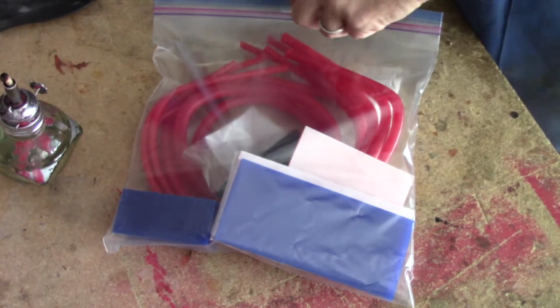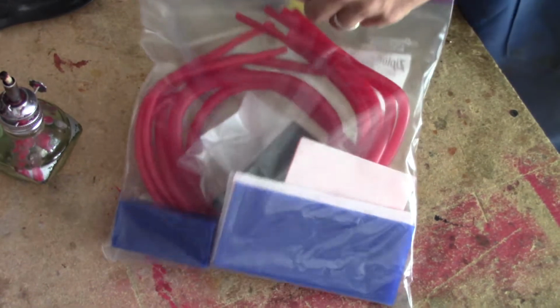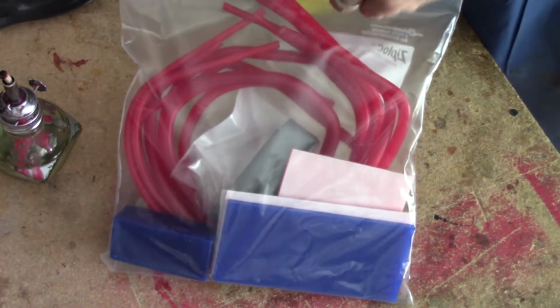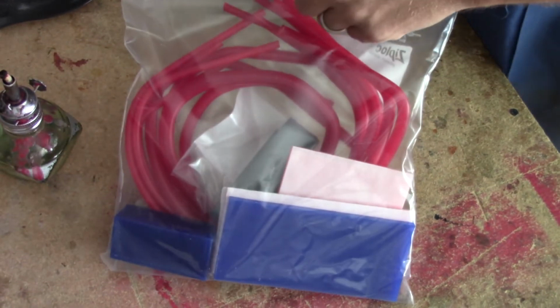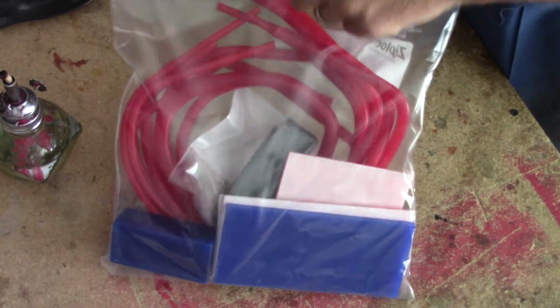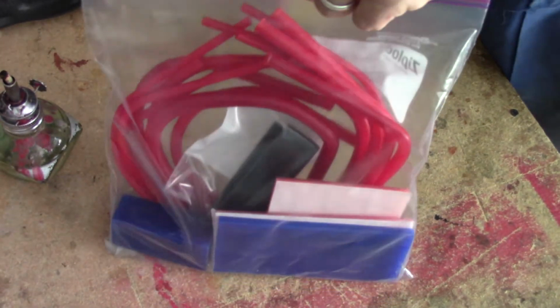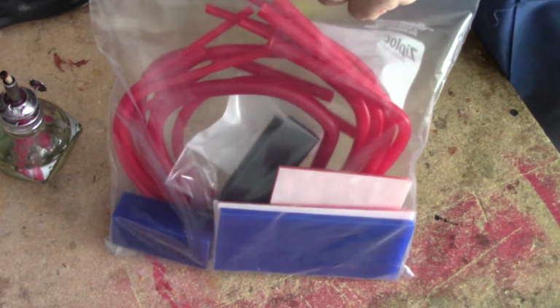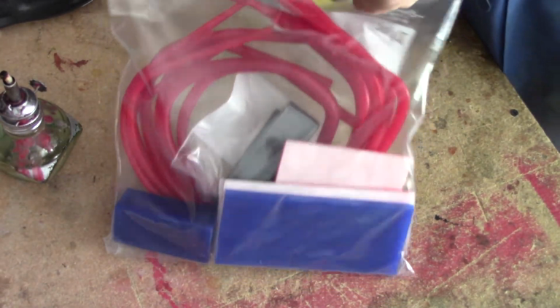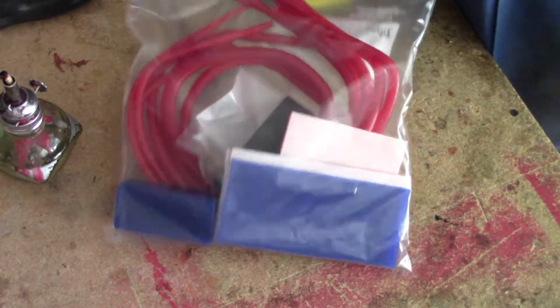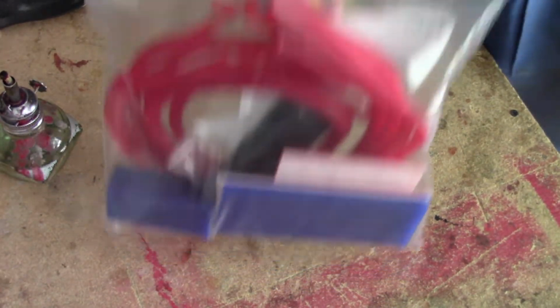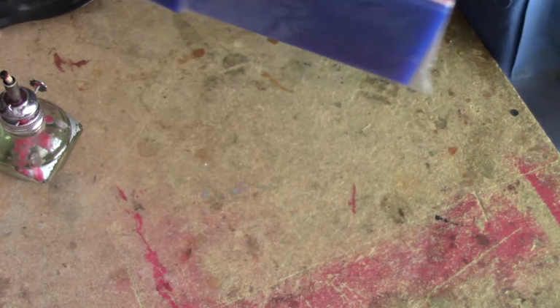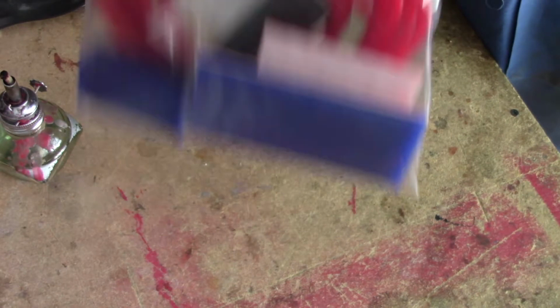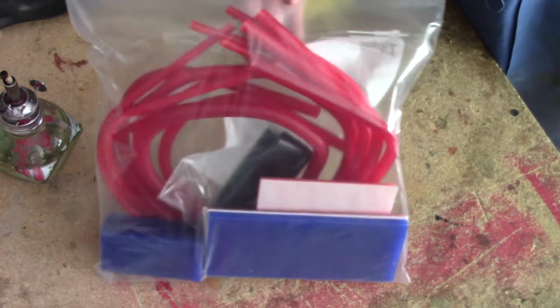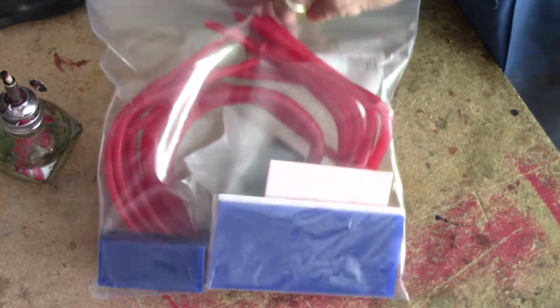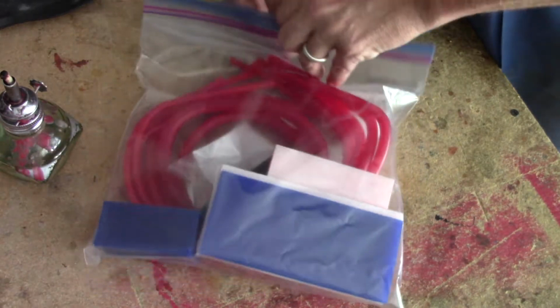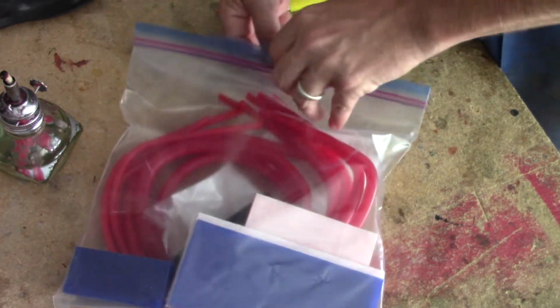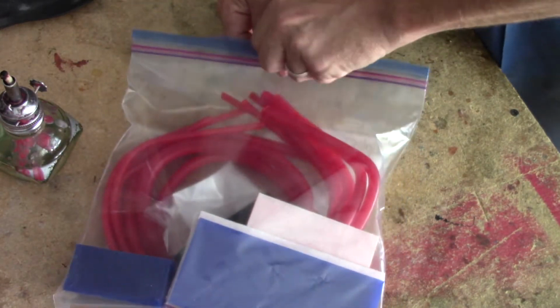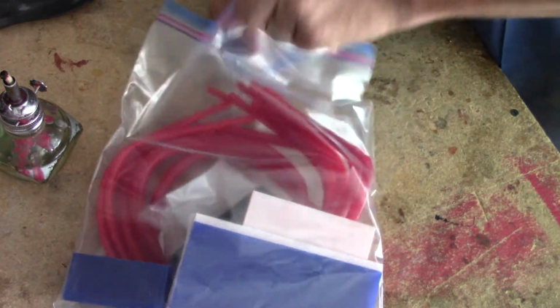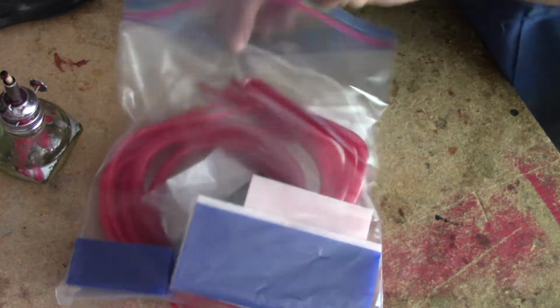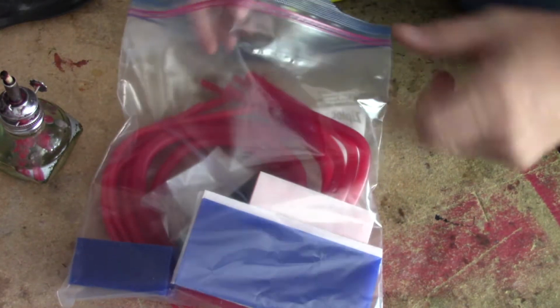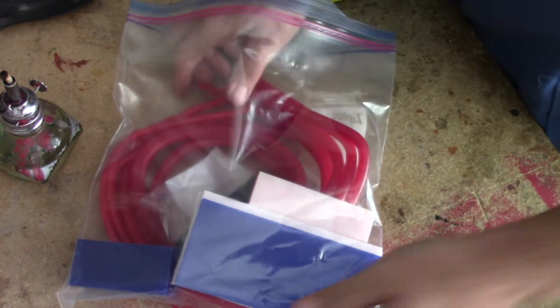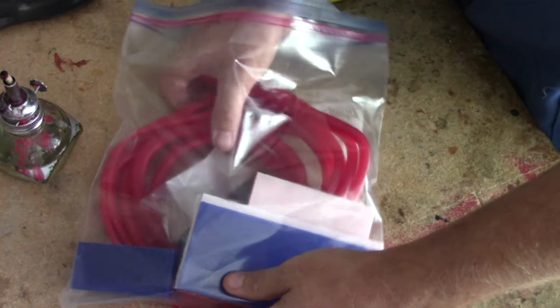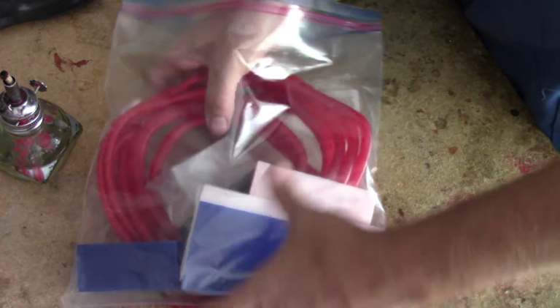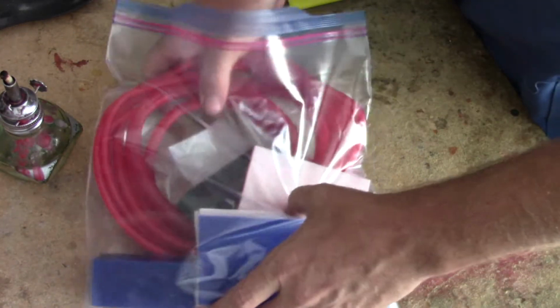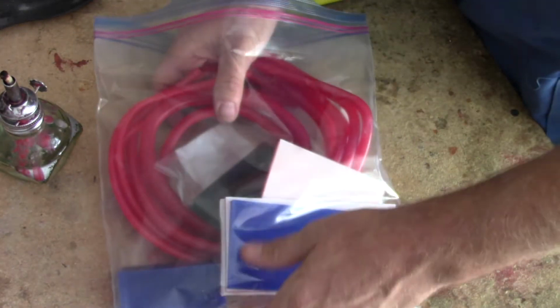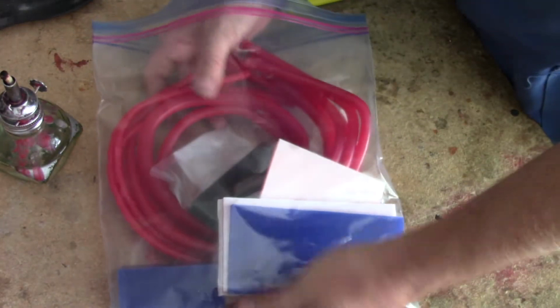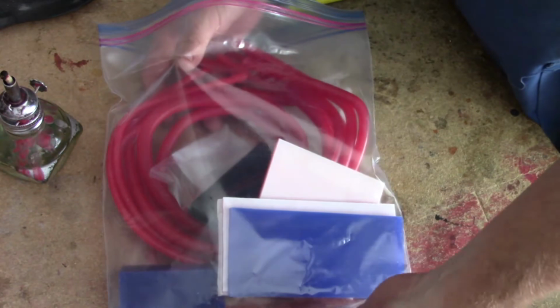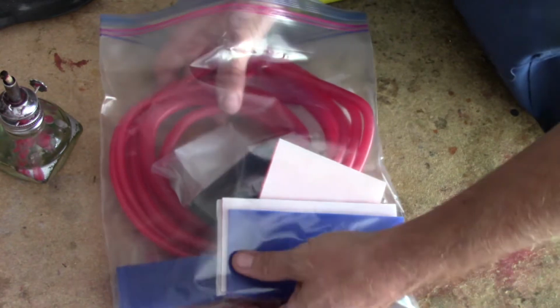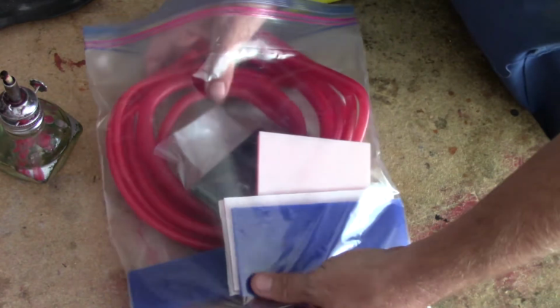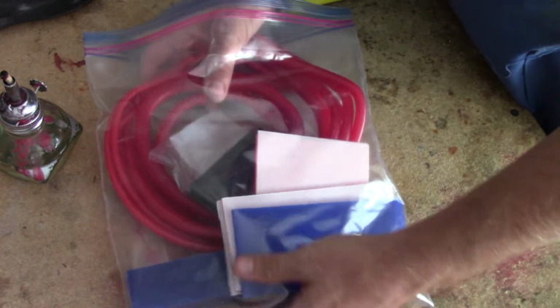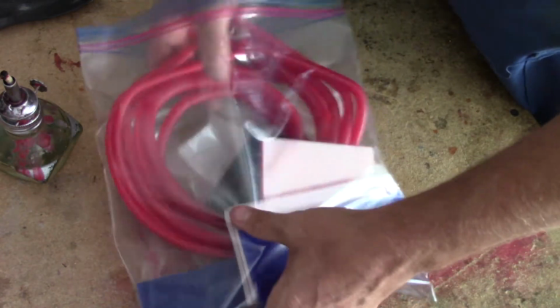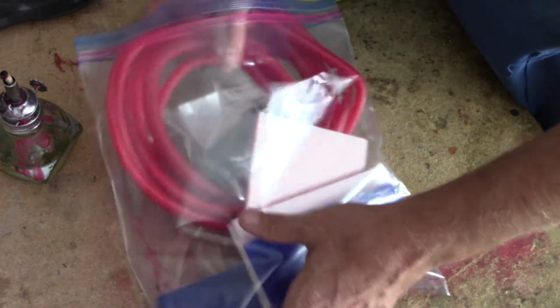In your kit, you have a bunch of different waxes in a bag. What I'm going to do here is show you the different waxes and help you identify them, so when I'm talking about them later, you'll know what I'm talking about.